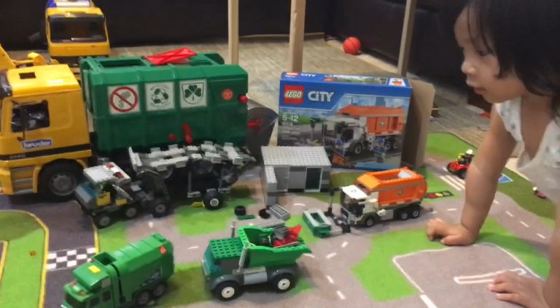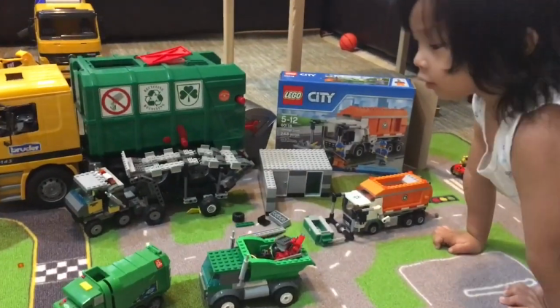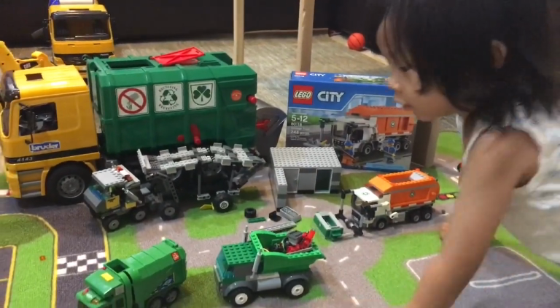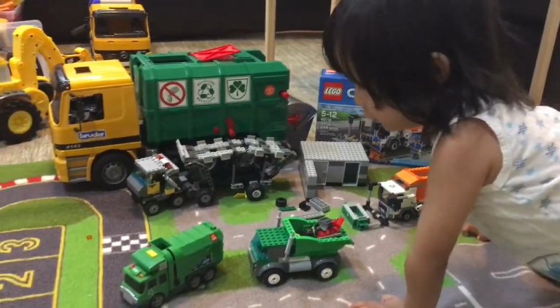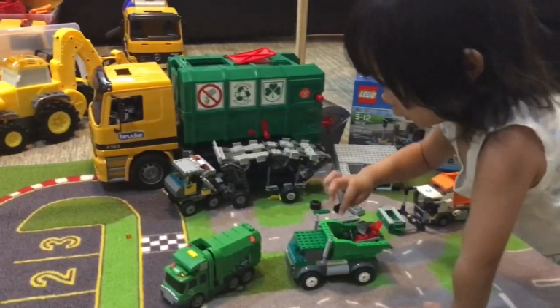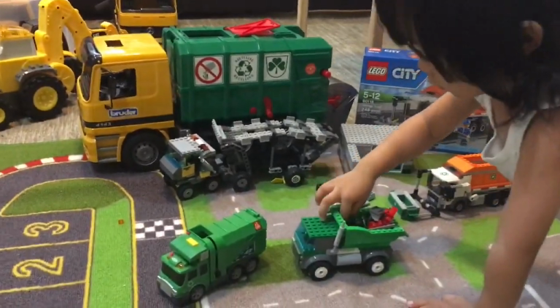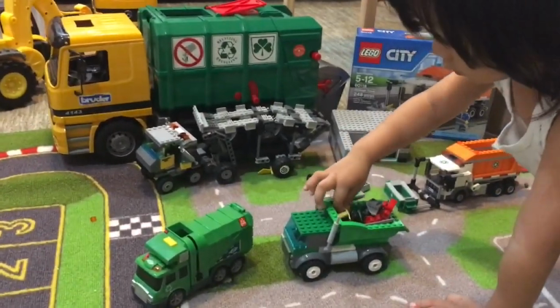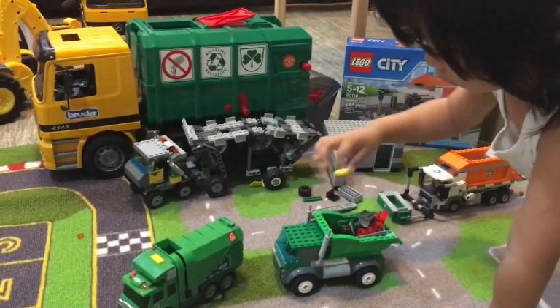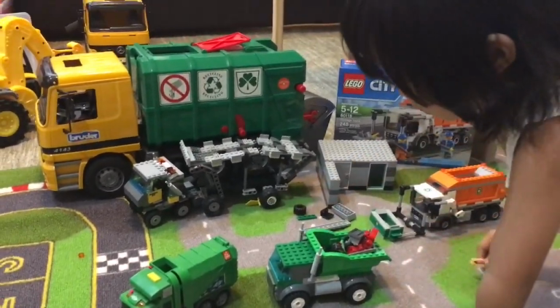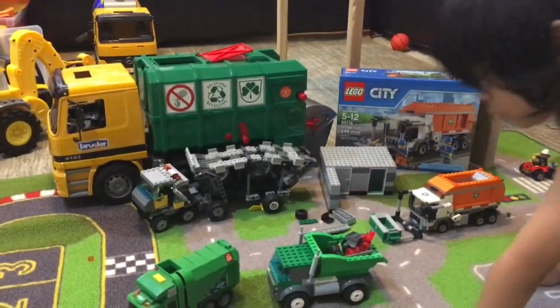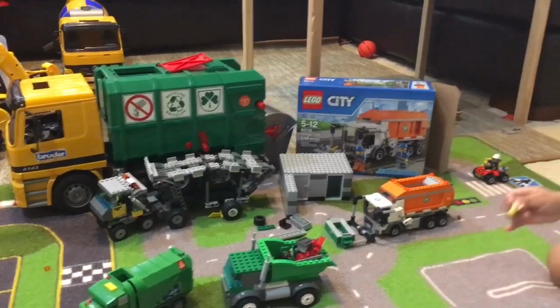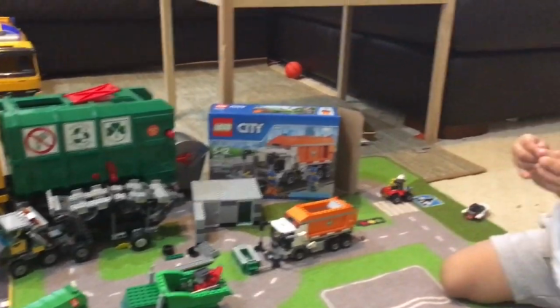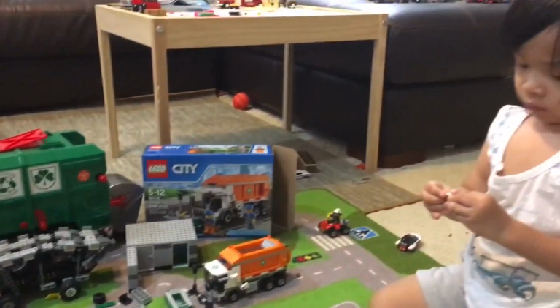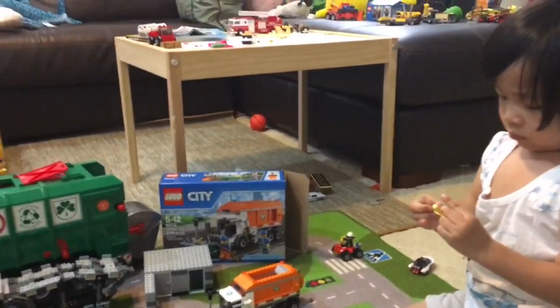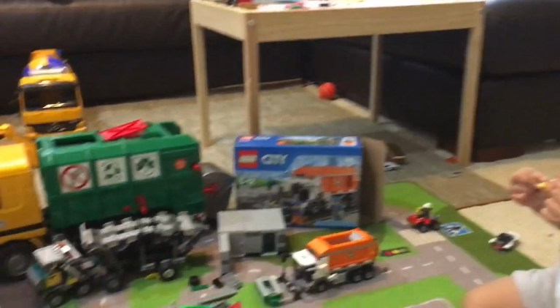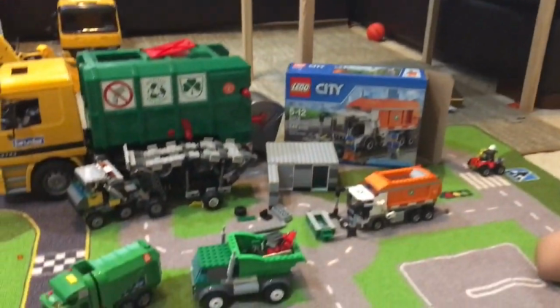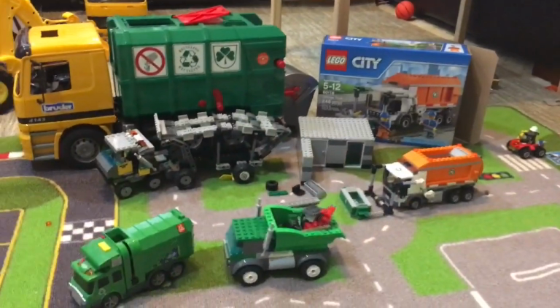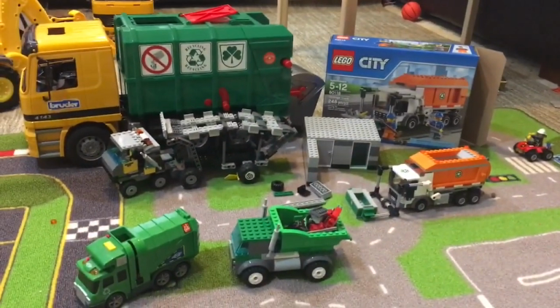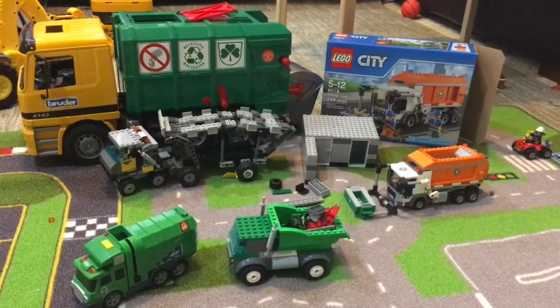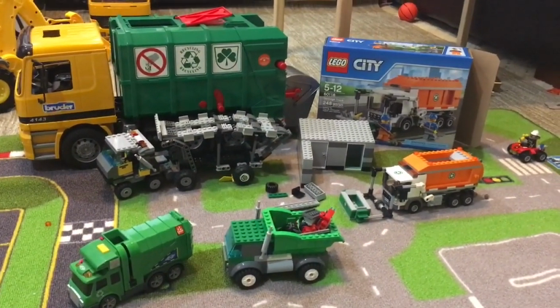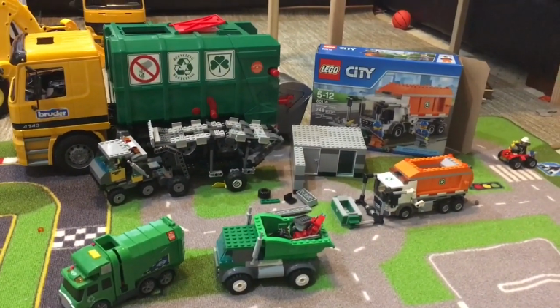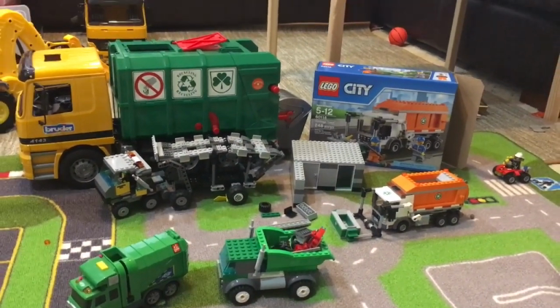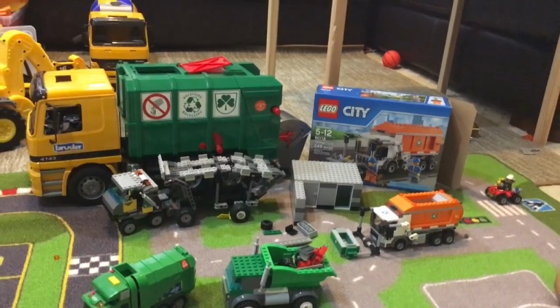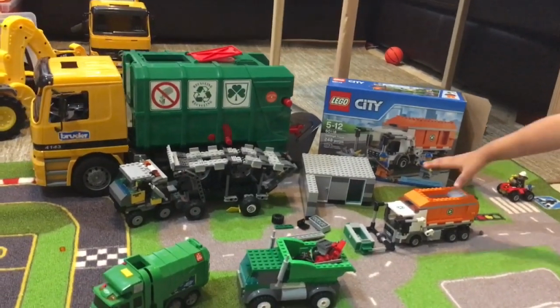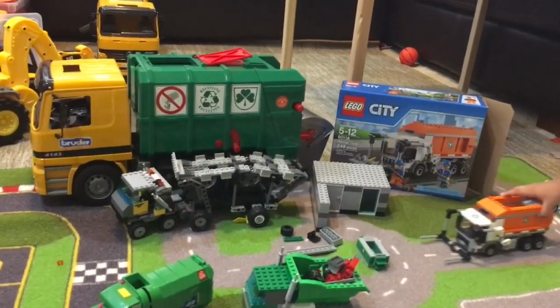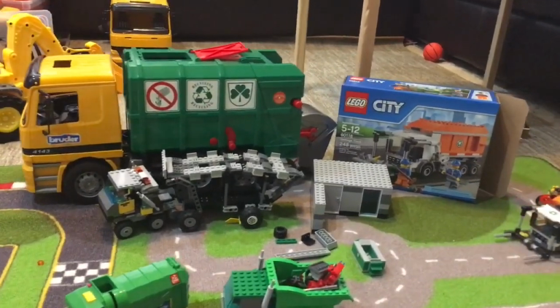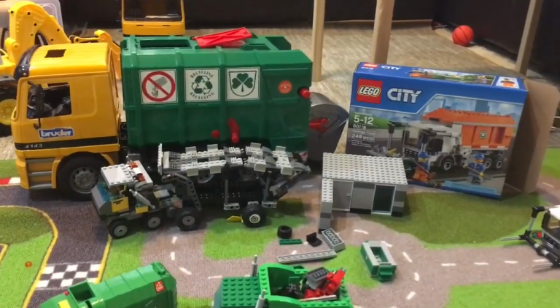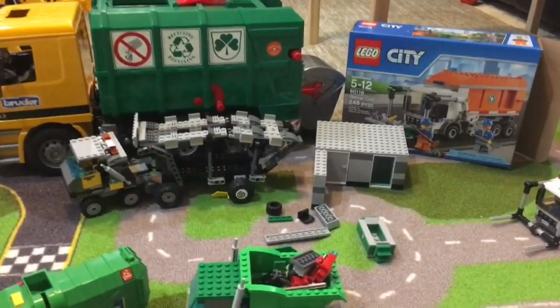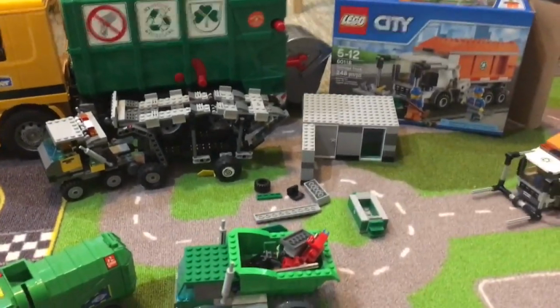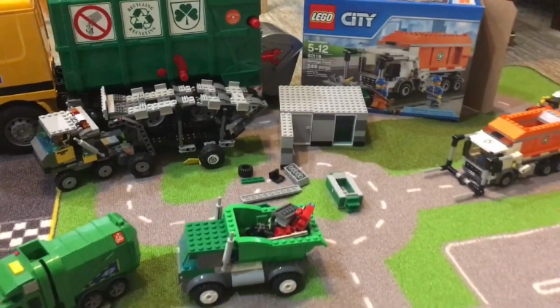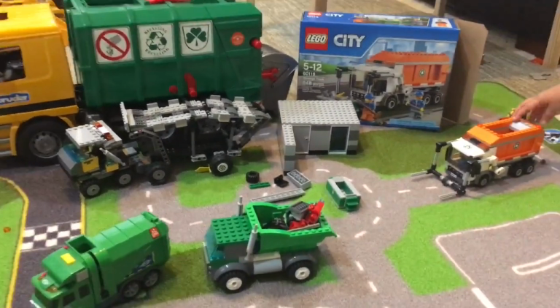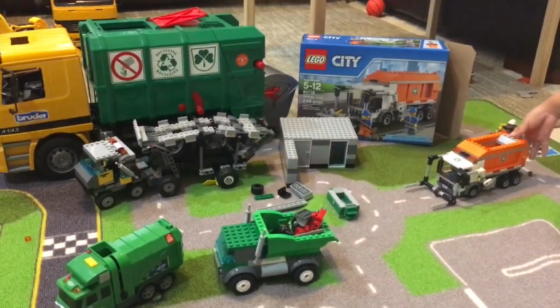Welcome to Family Toy Review! Today we've got some garbage trucks, right Jaden? We have so many garbage trucks, and we have a car carrier, and we'll talk about the car carrier in a minute.